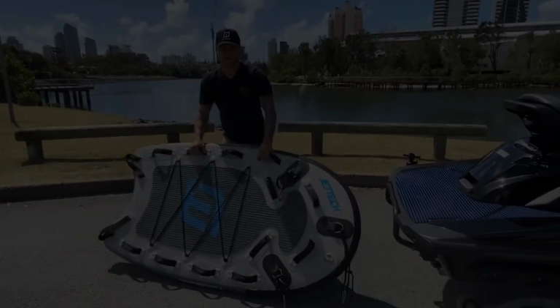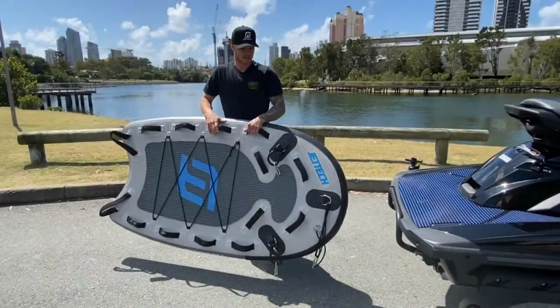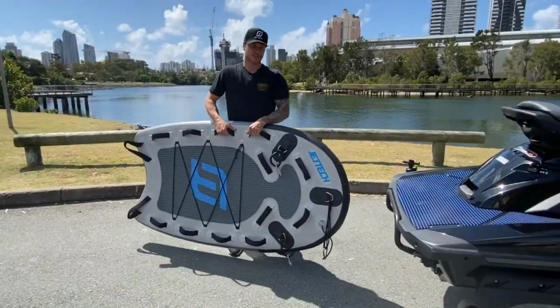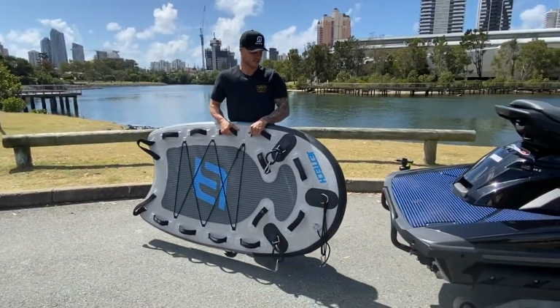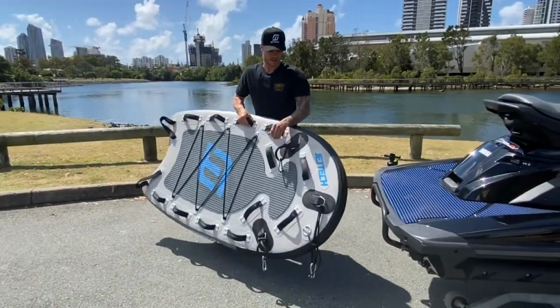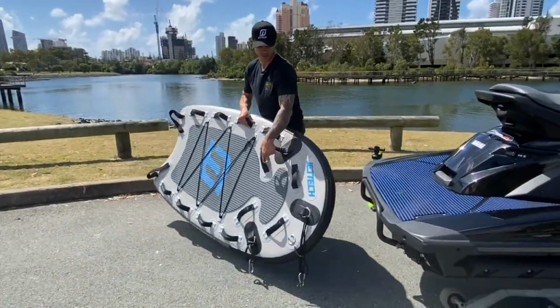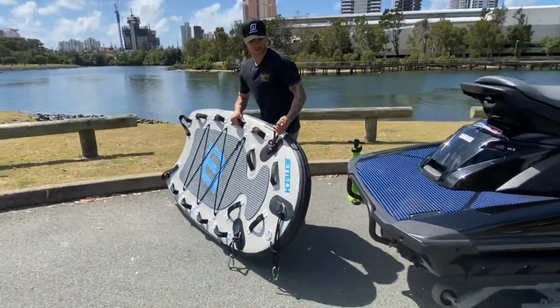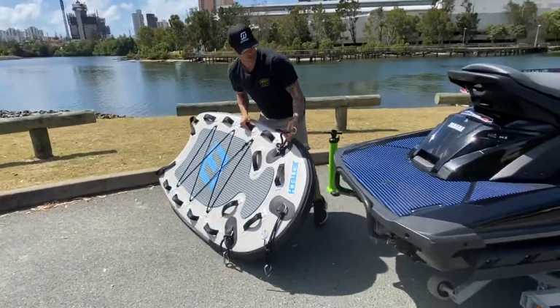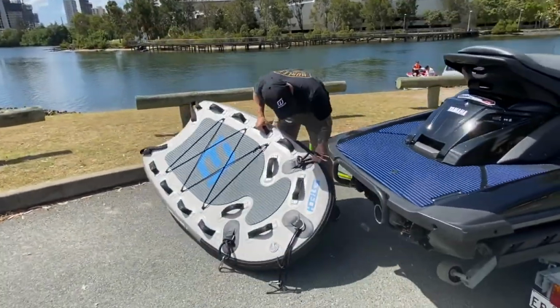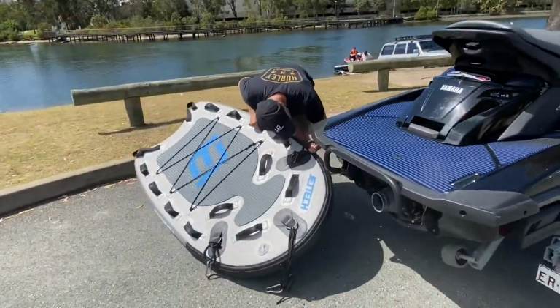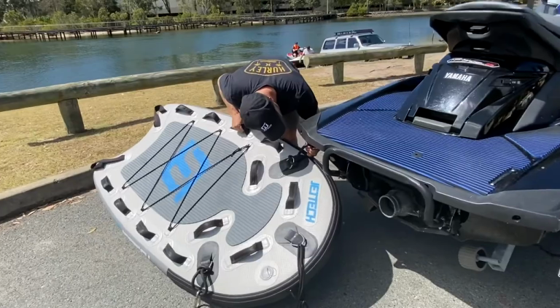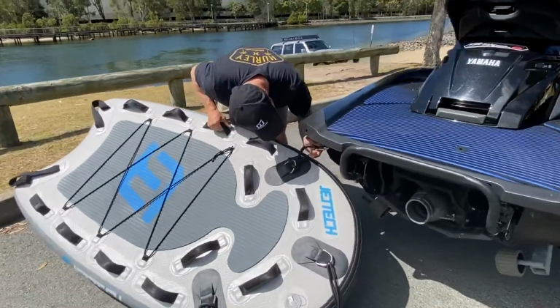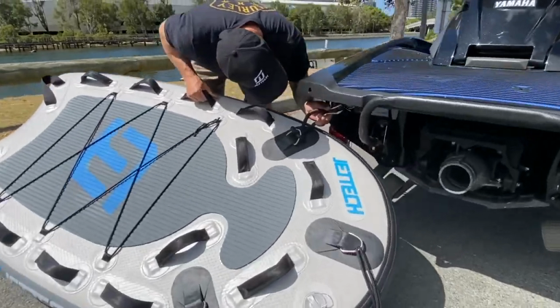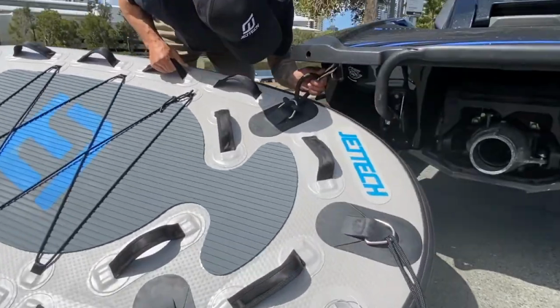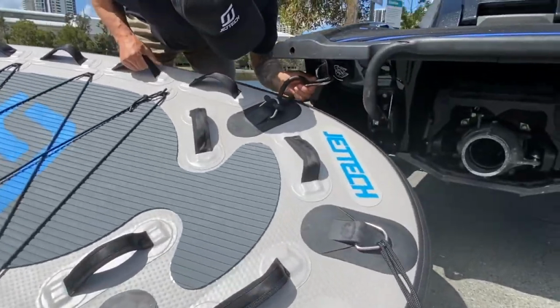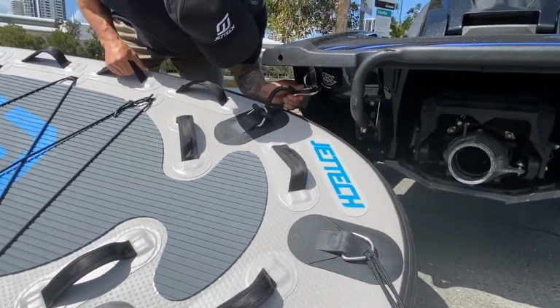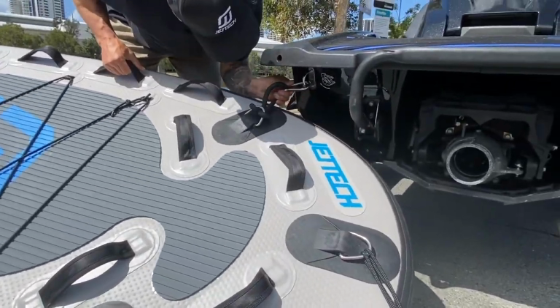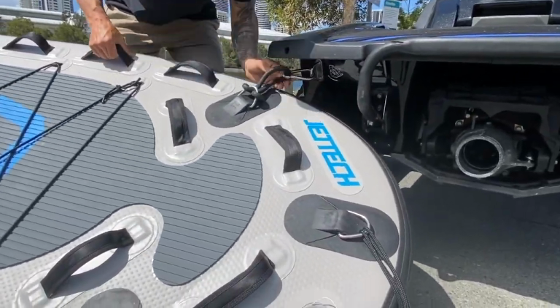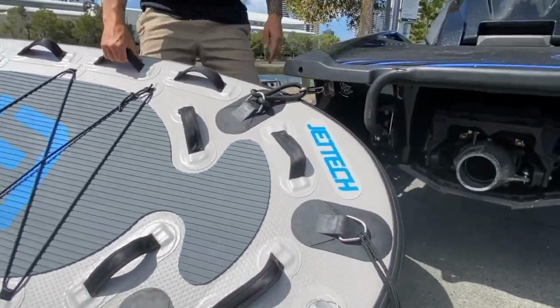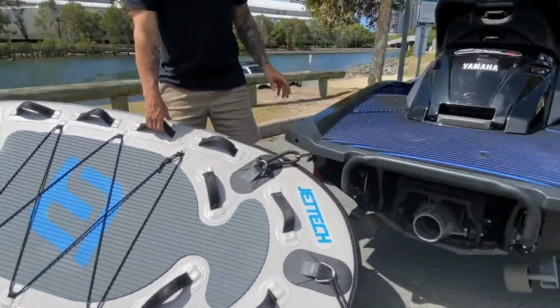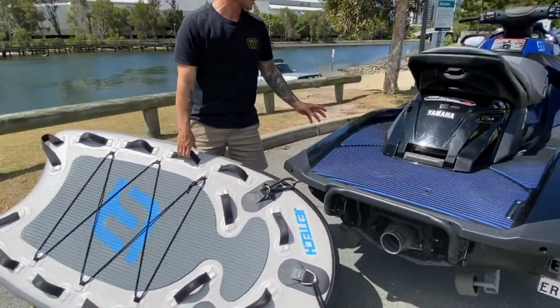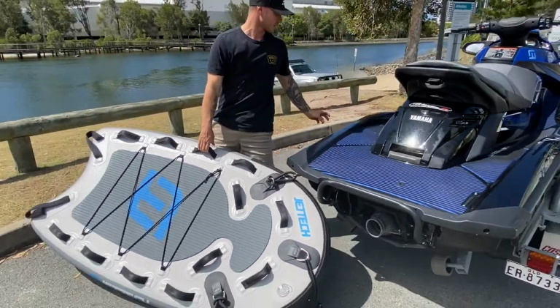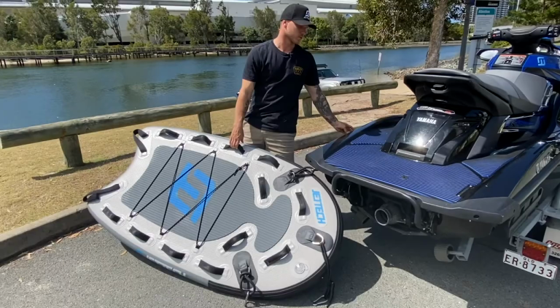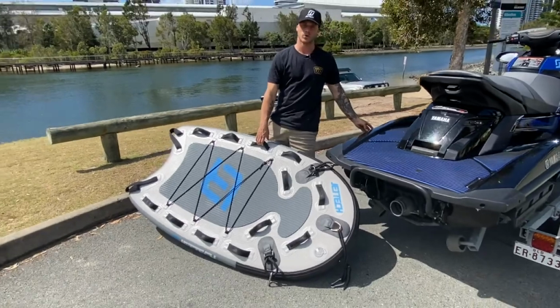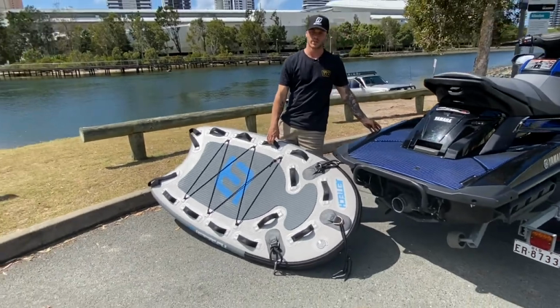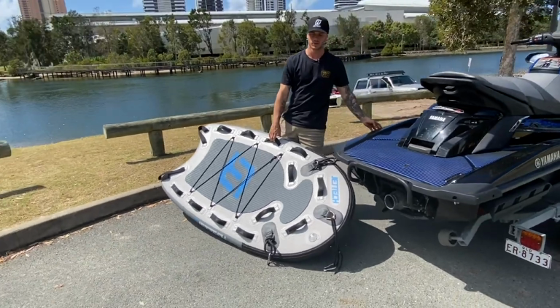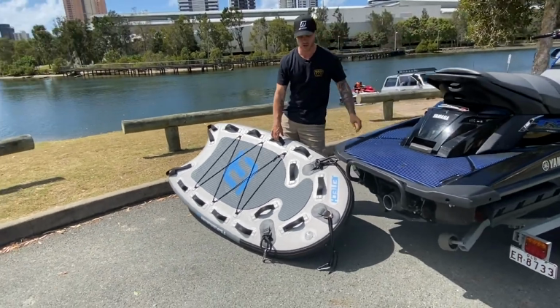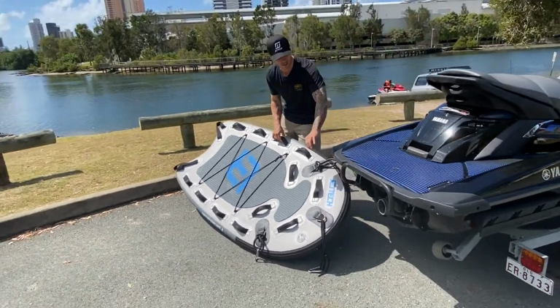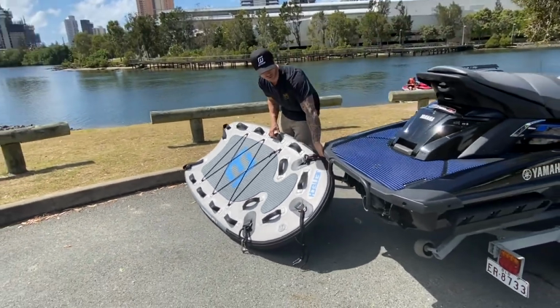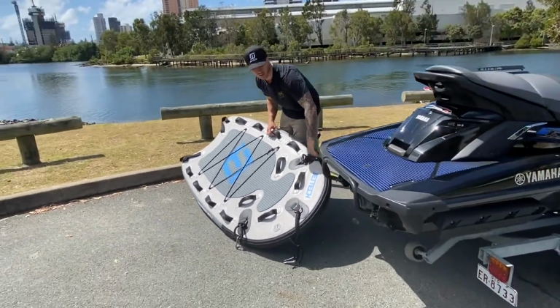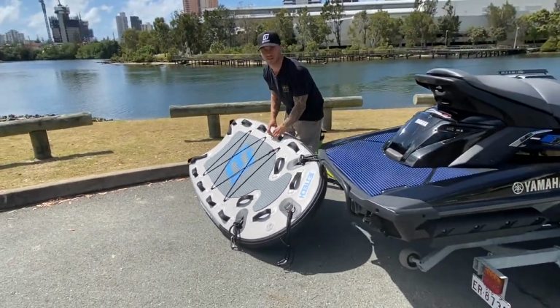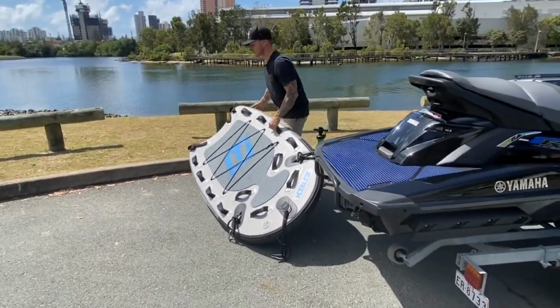Now, how to attach the sleds to the ski. You can go underneath the eyelet here. The great thing about inflatable sleds is you don't actually have to install new ones up on the side — you can go underneath the original eyelets underneath the transom.